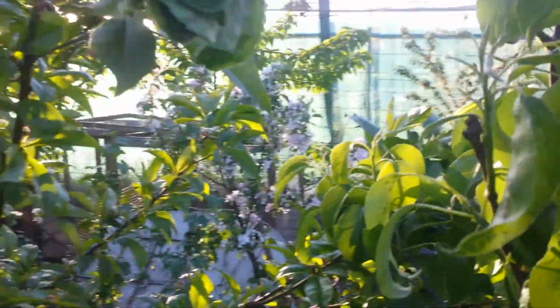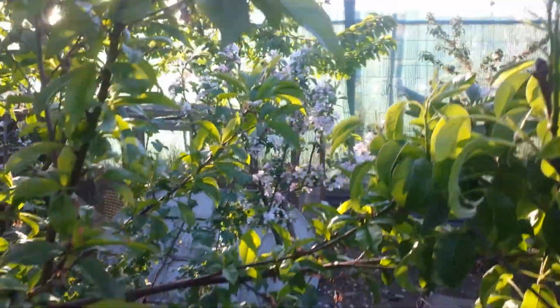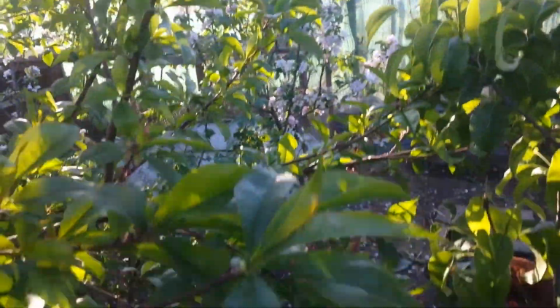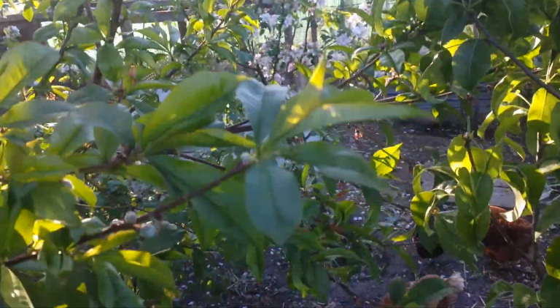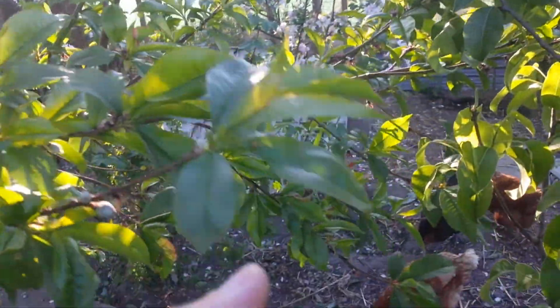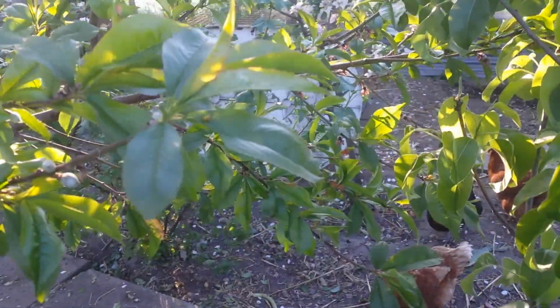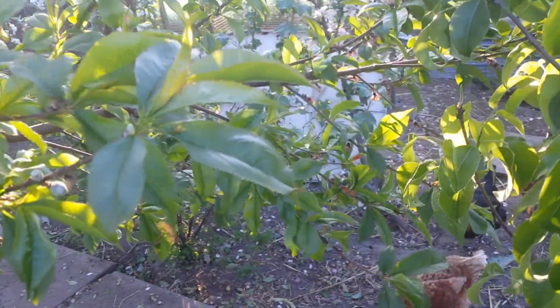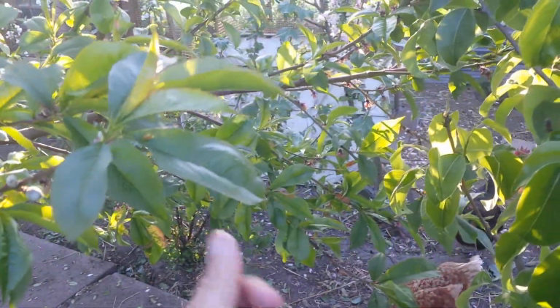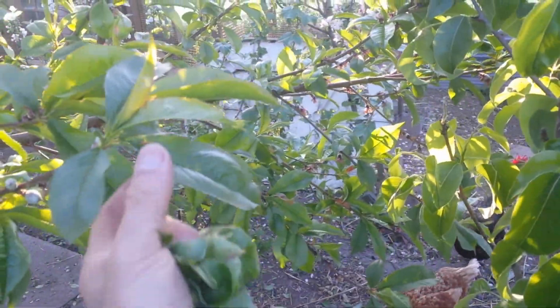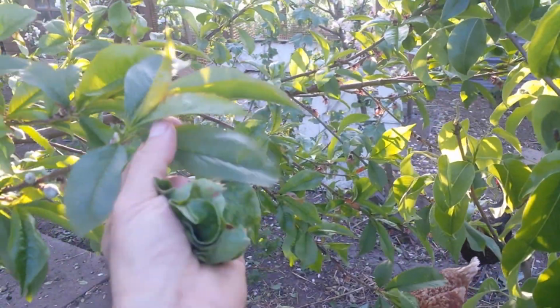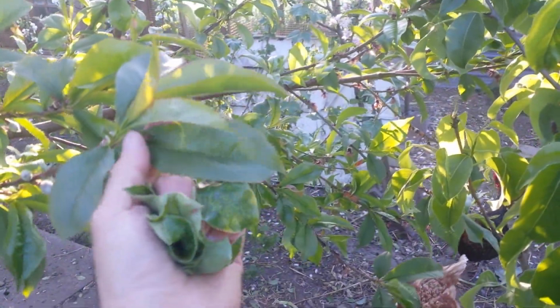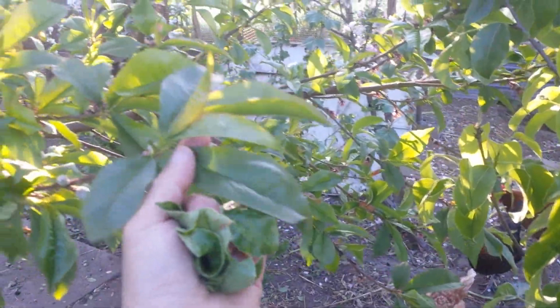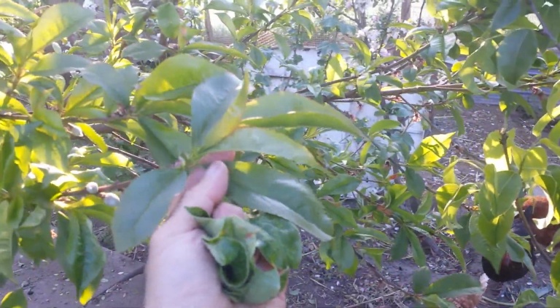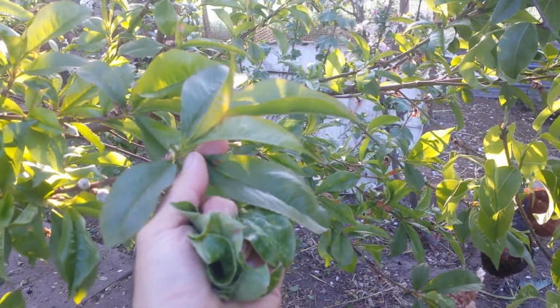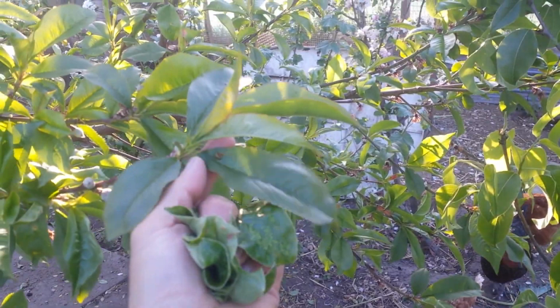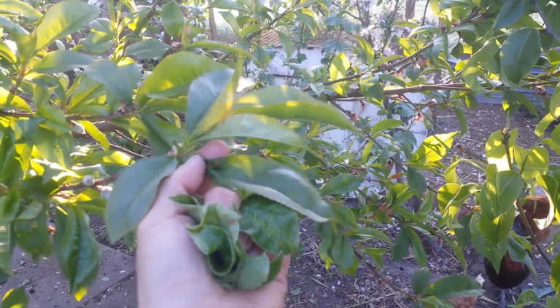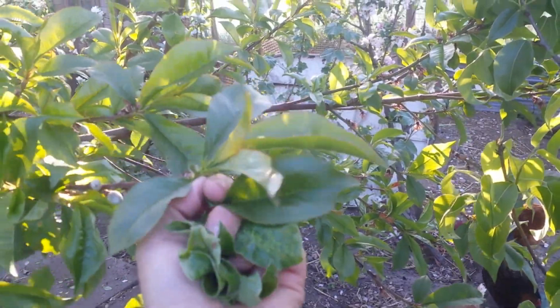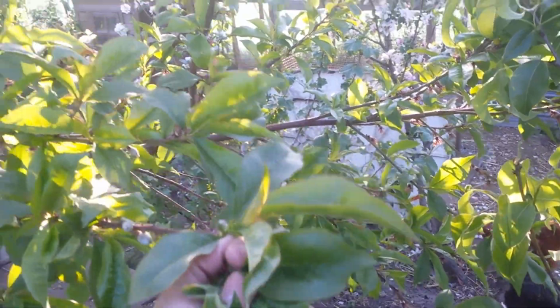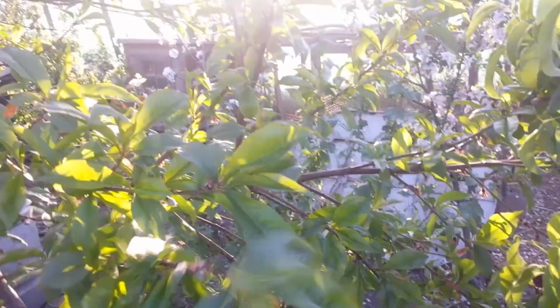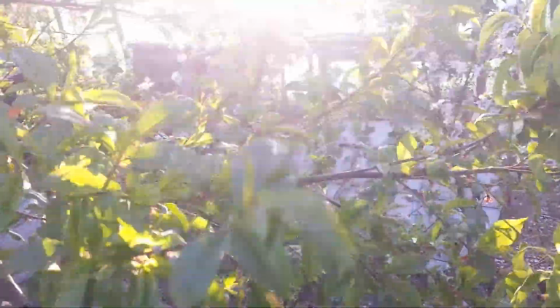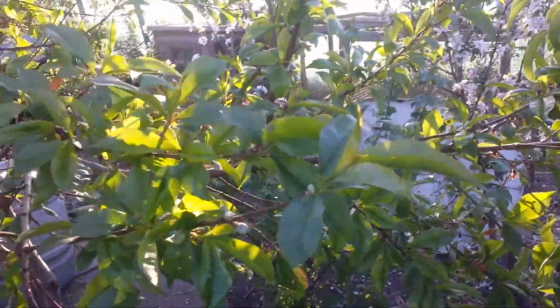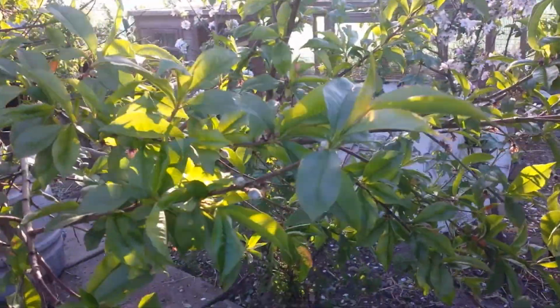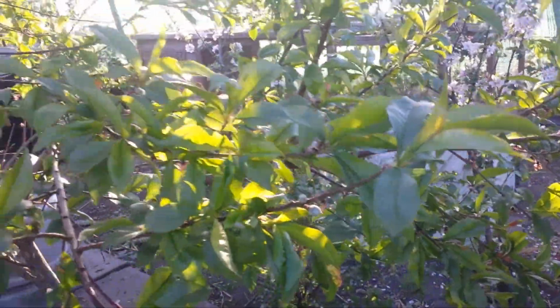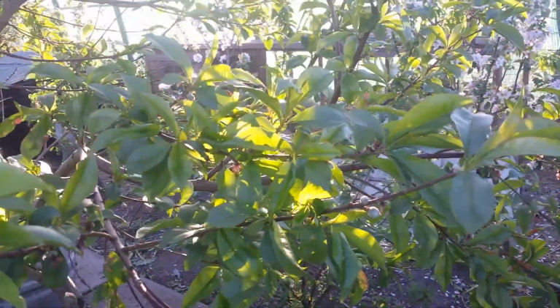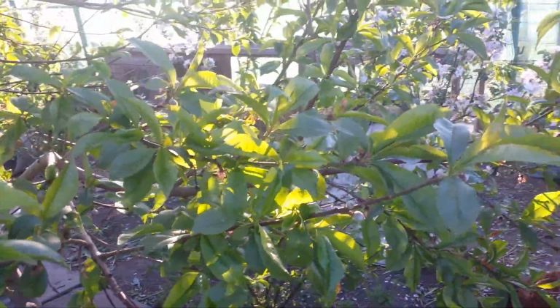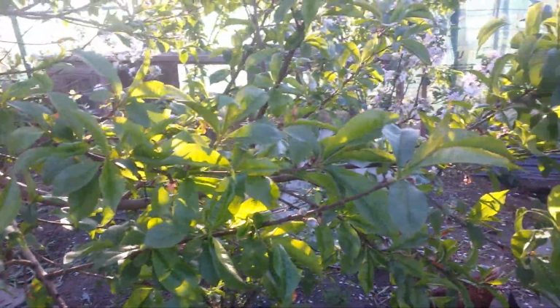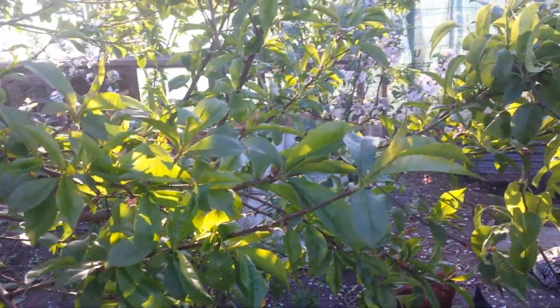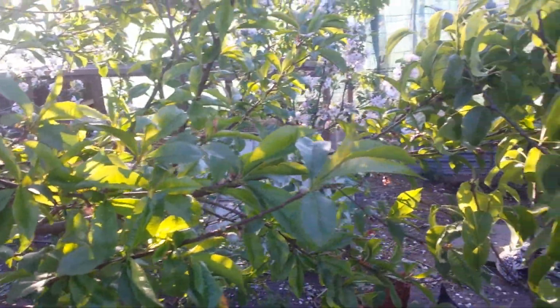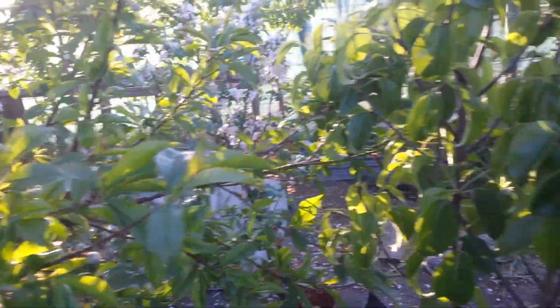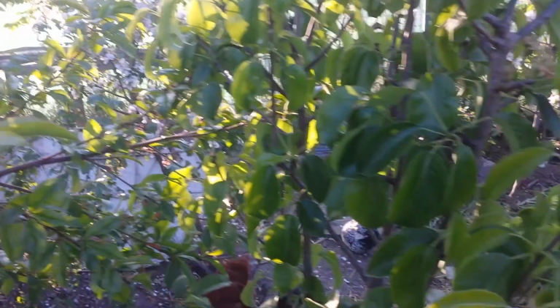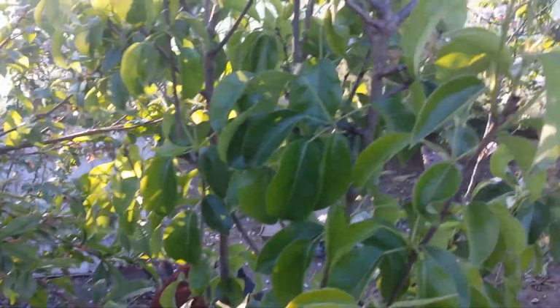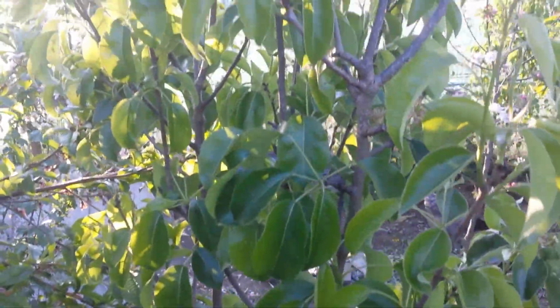Surprise — the plant itself, the peach doesn't have much, just a few bits. Let's go.